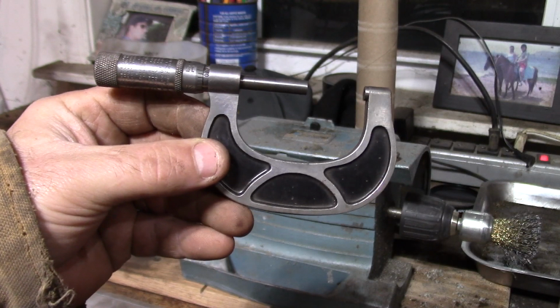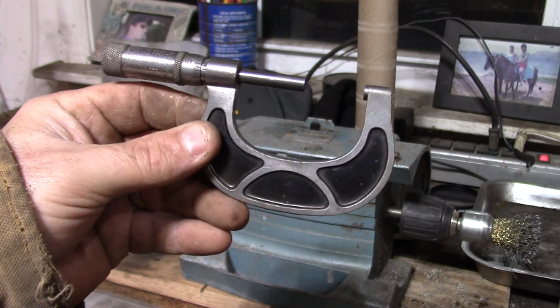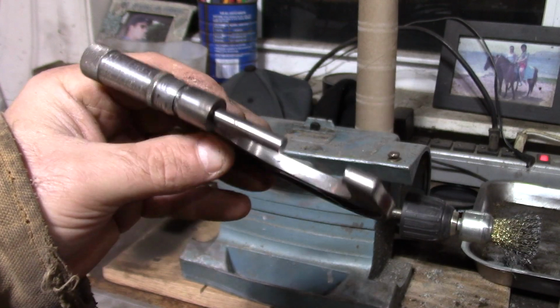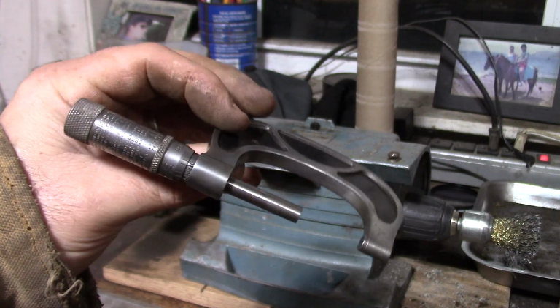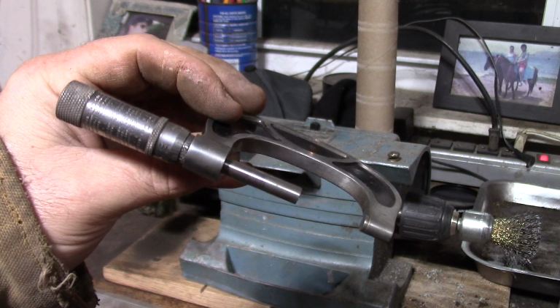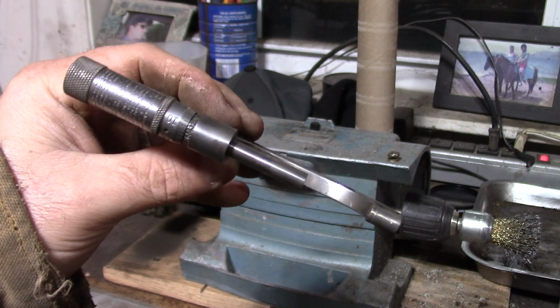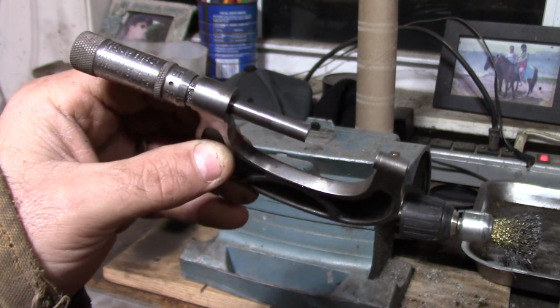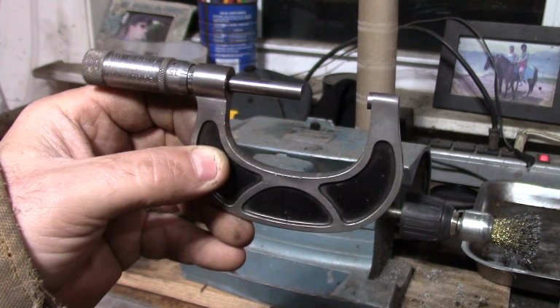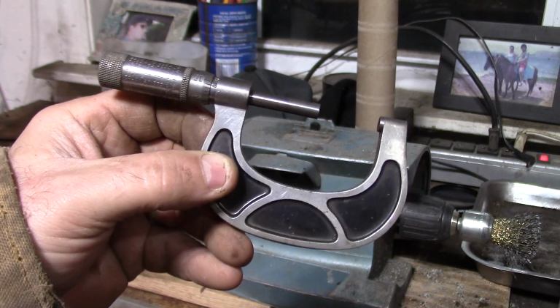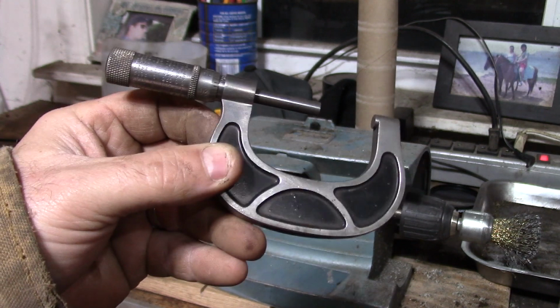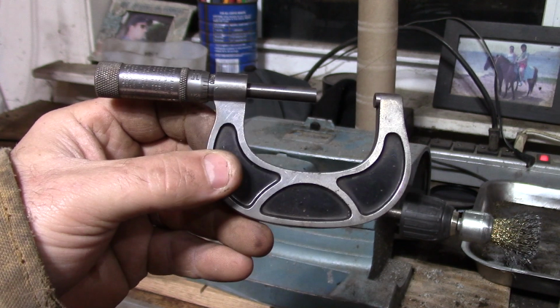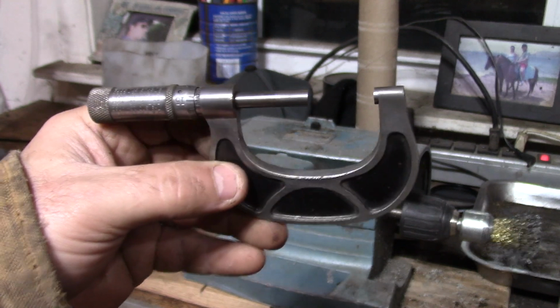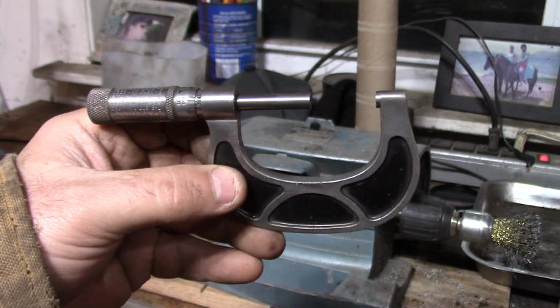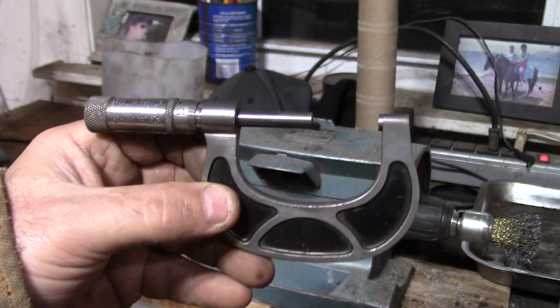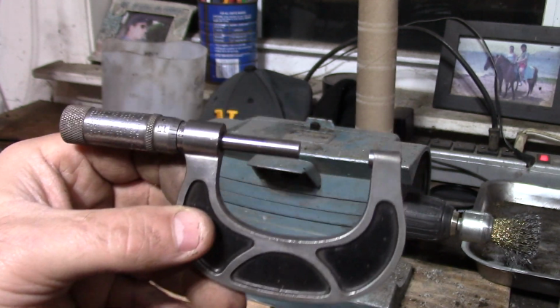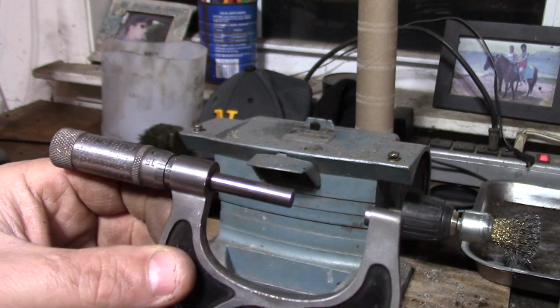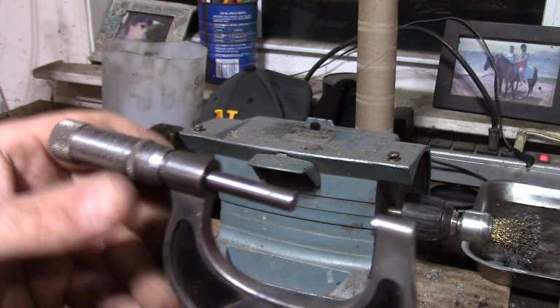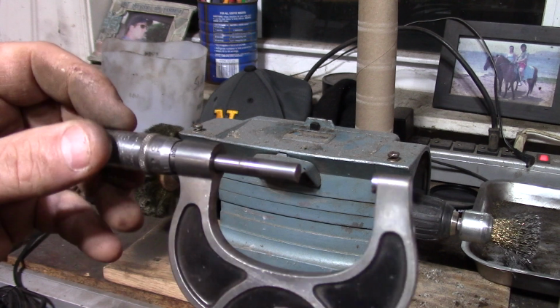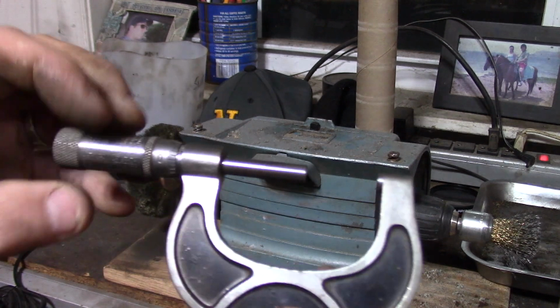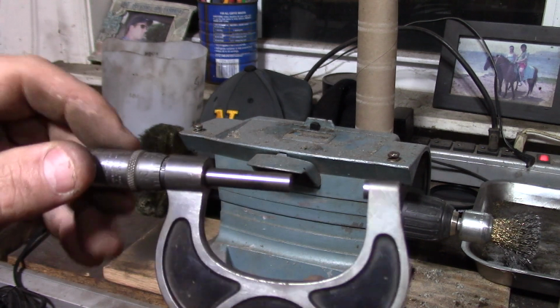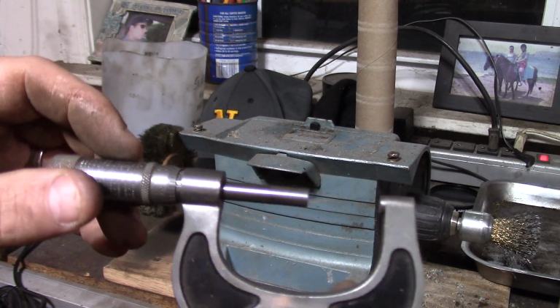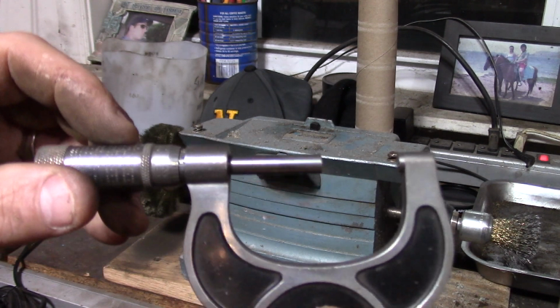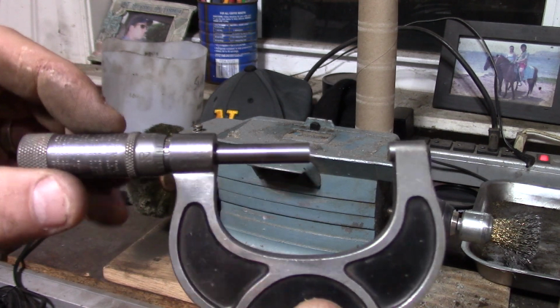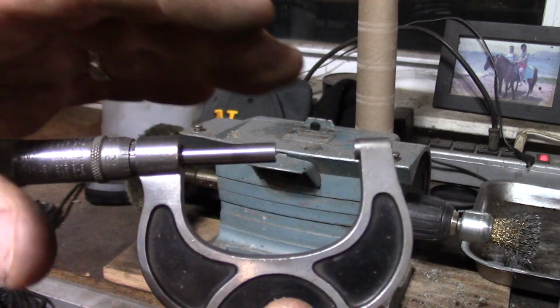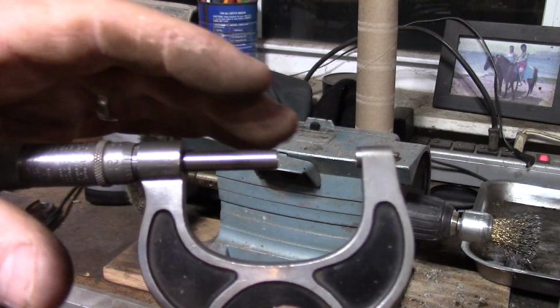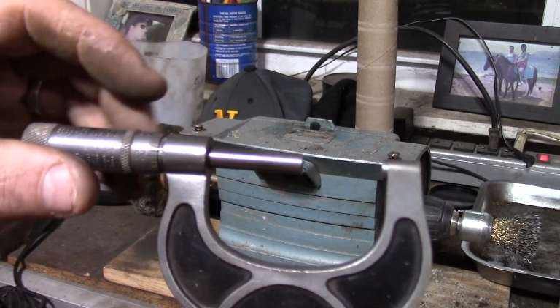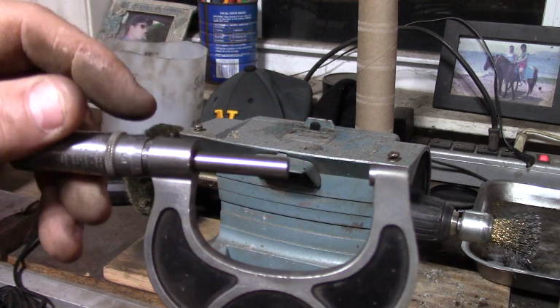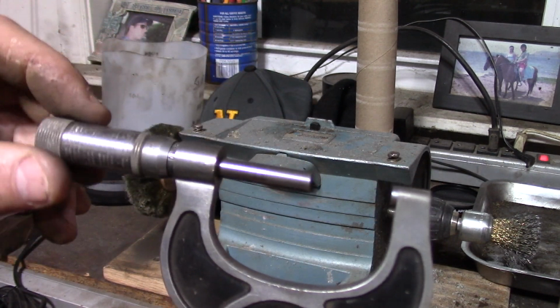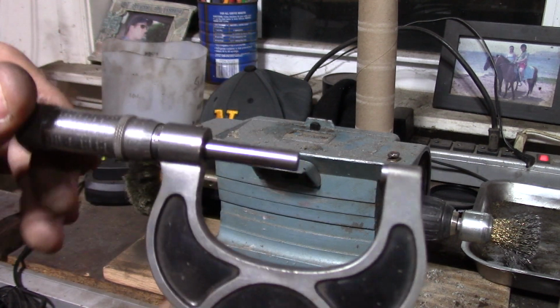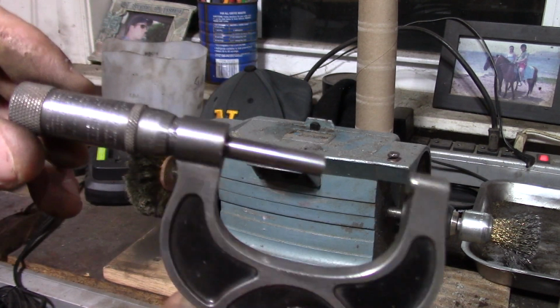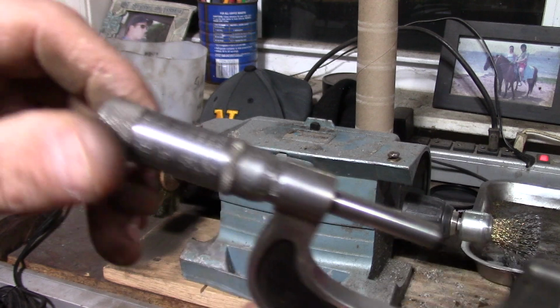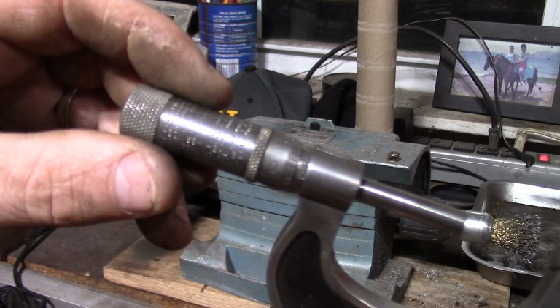I didn't find a name on the micrometer but it is a one-to-two inch micrometer and I don't have one of these. So anything over one inch — between one and two — you can measure it.